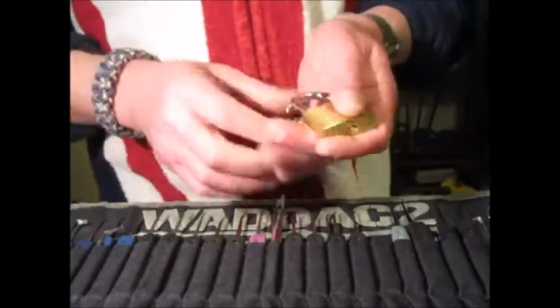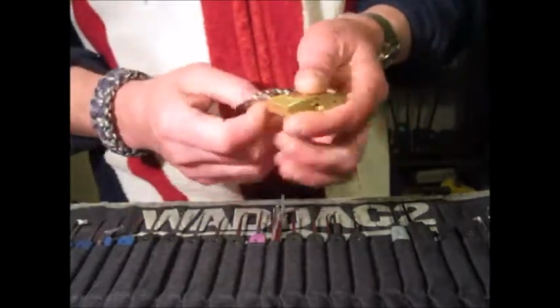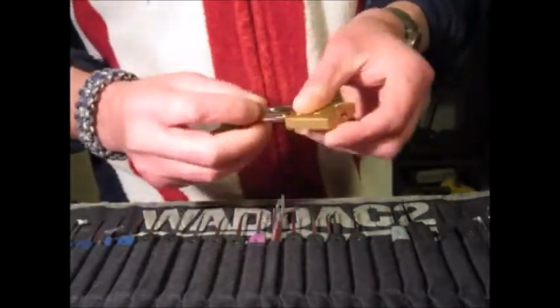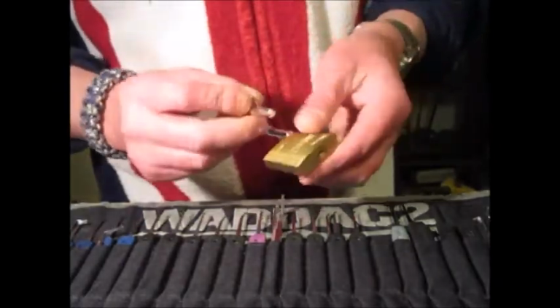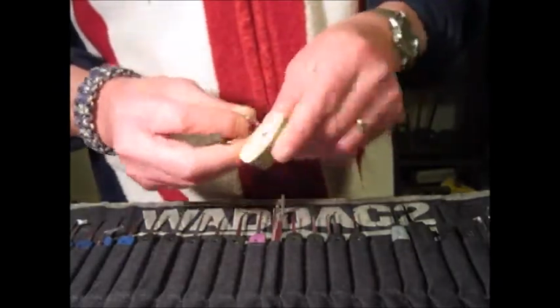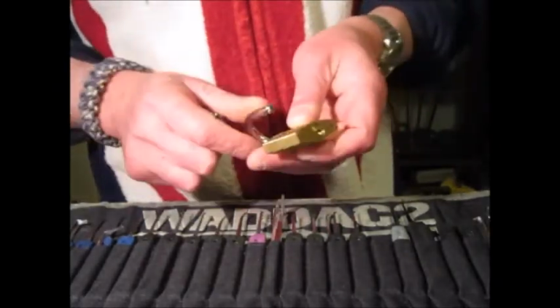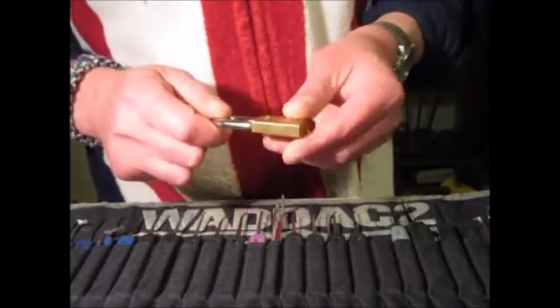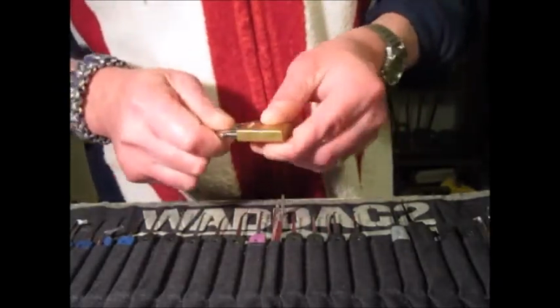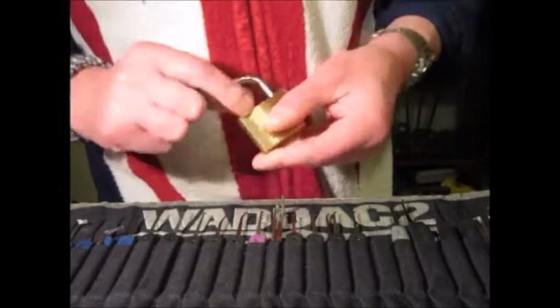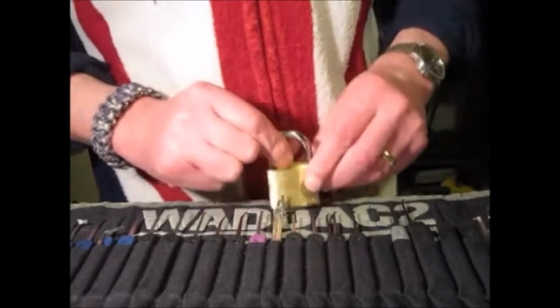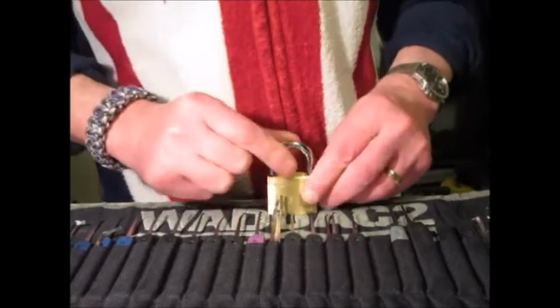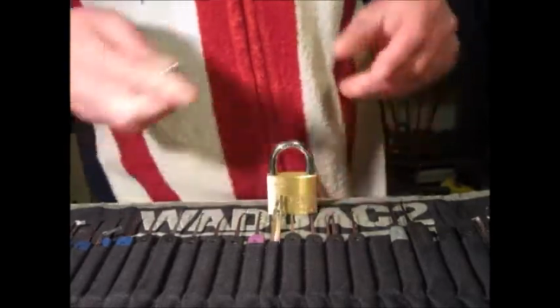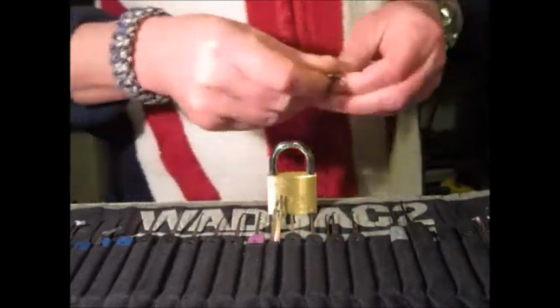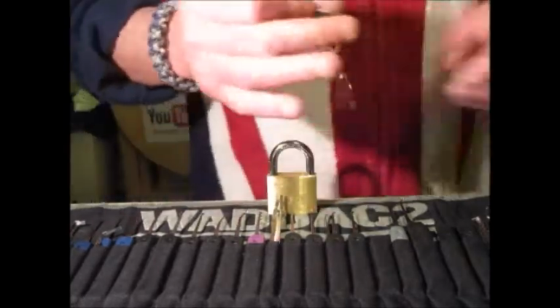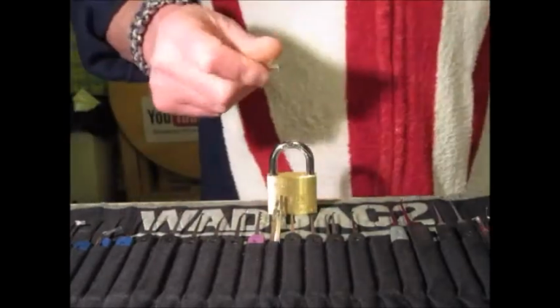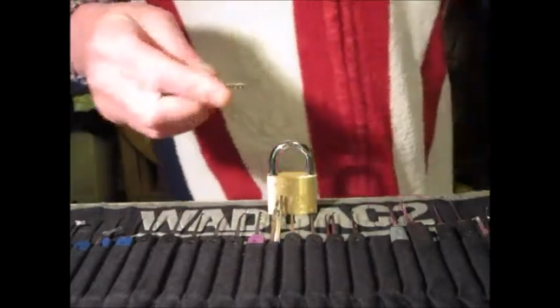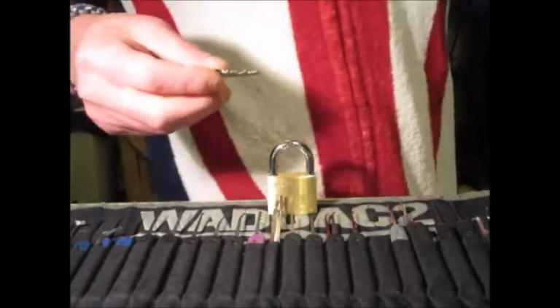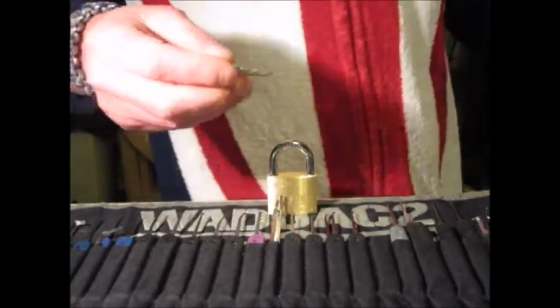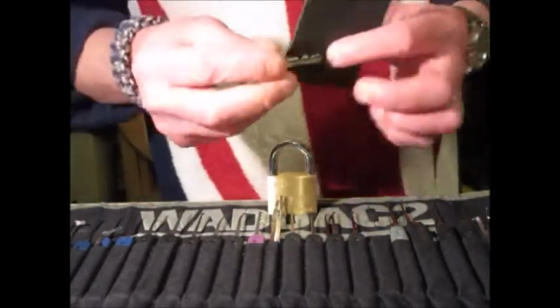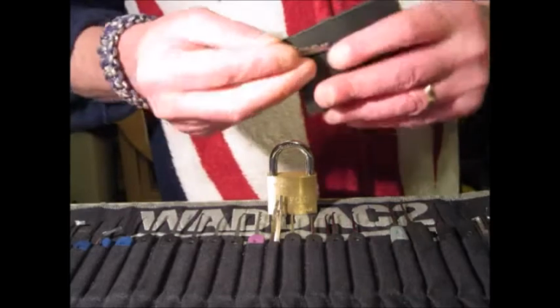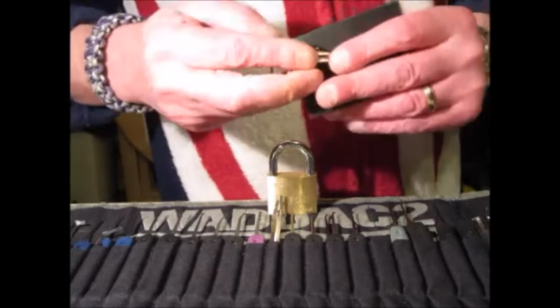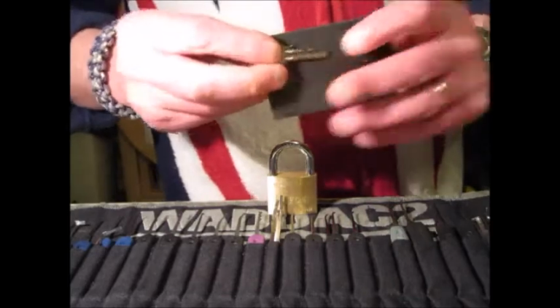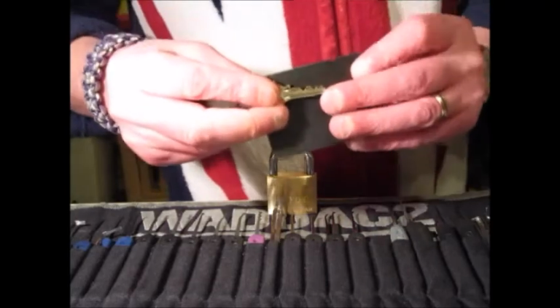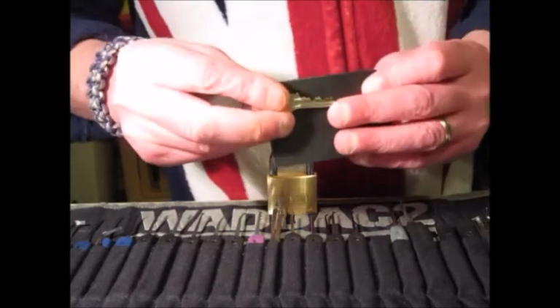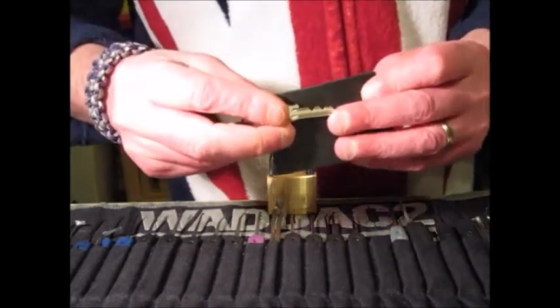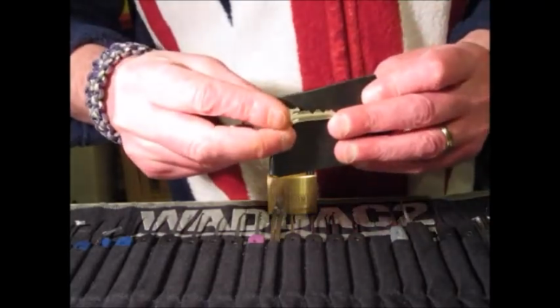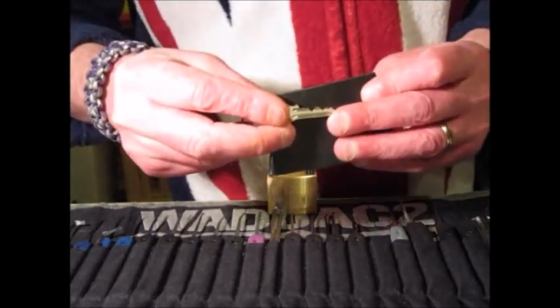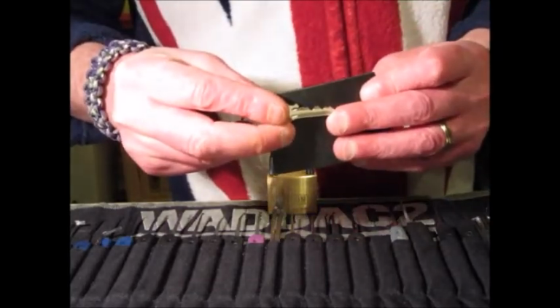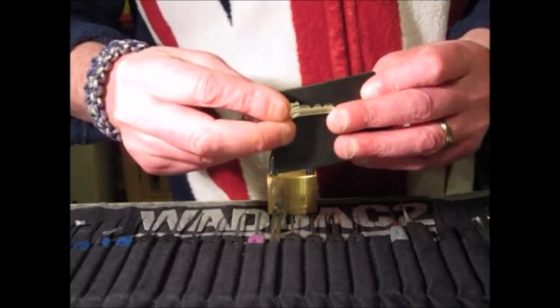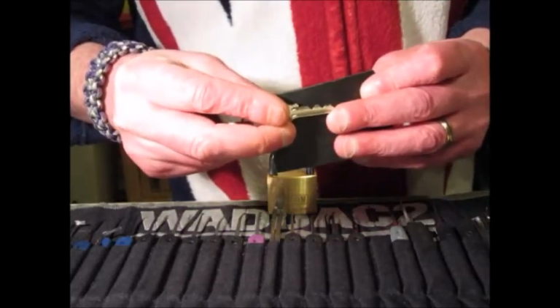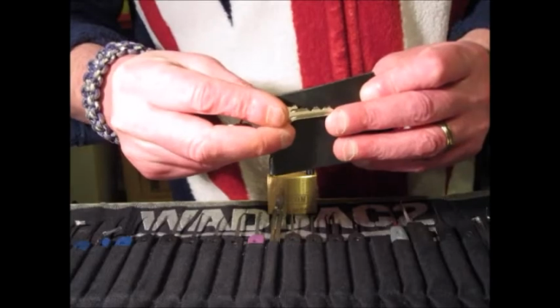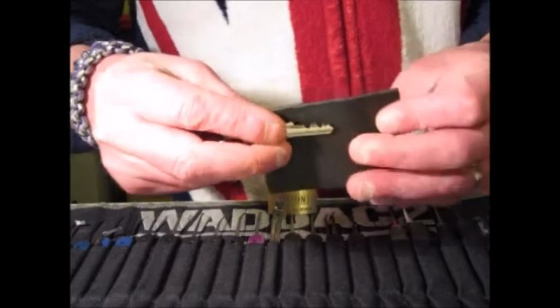Through the bitting on the keys — it's a little five-pinner: one, two, three, four, five.